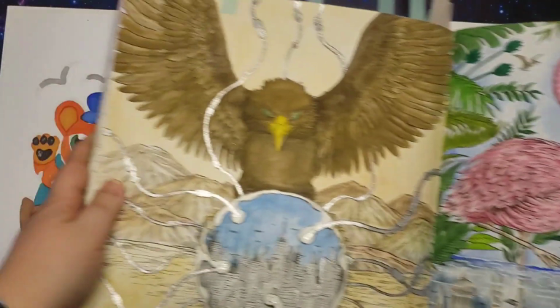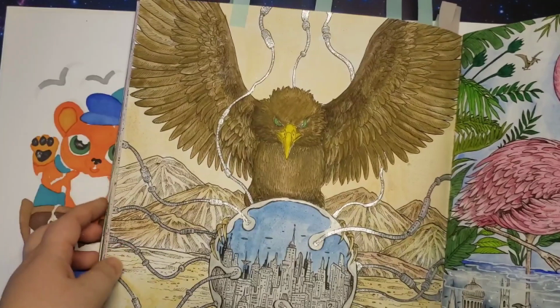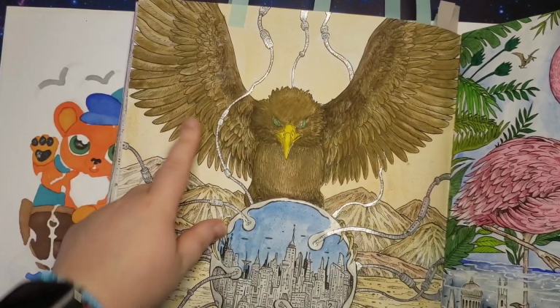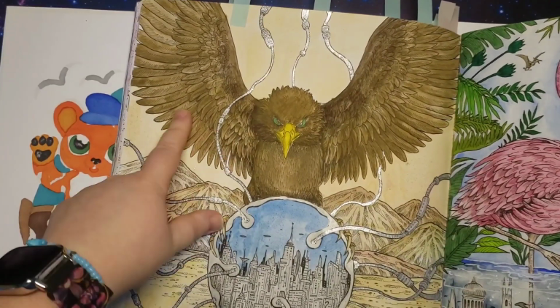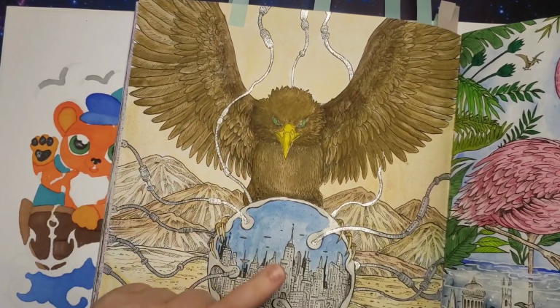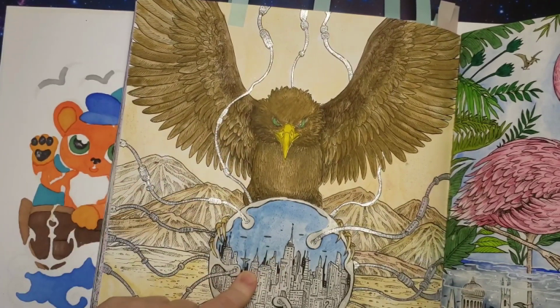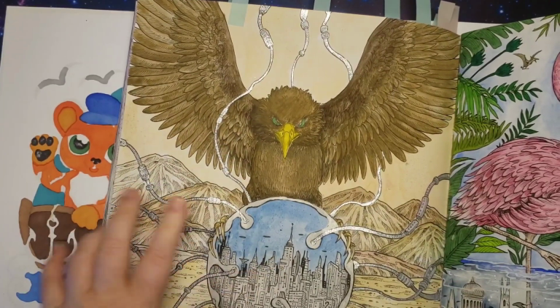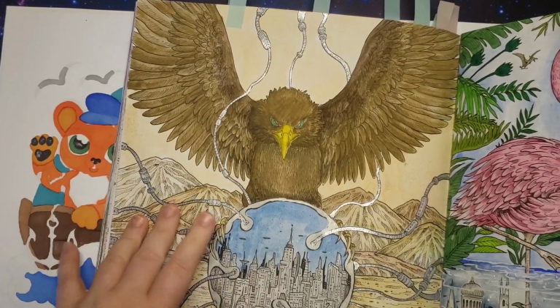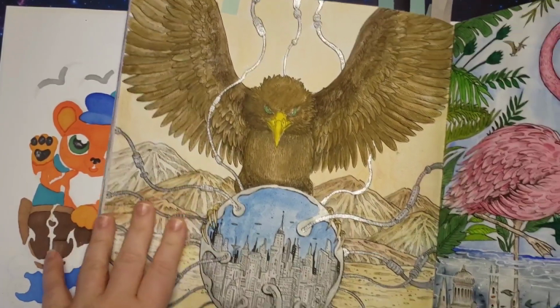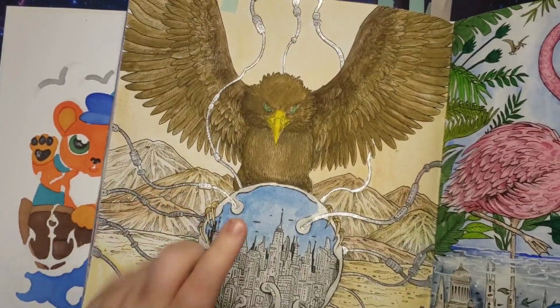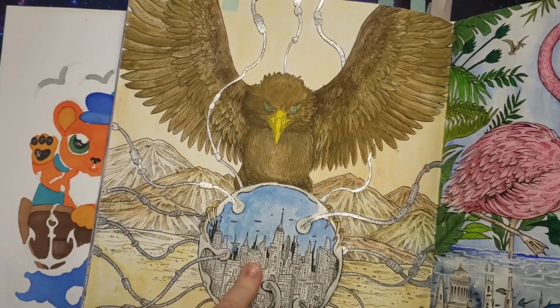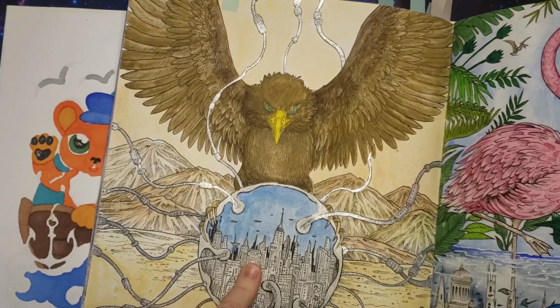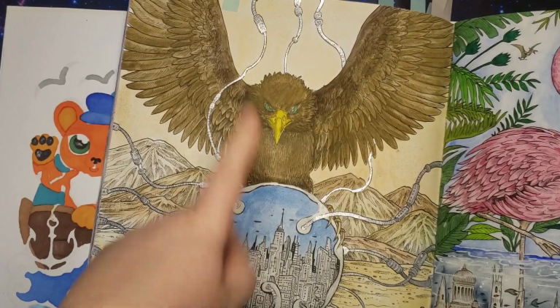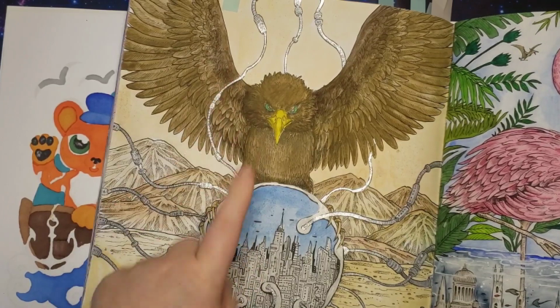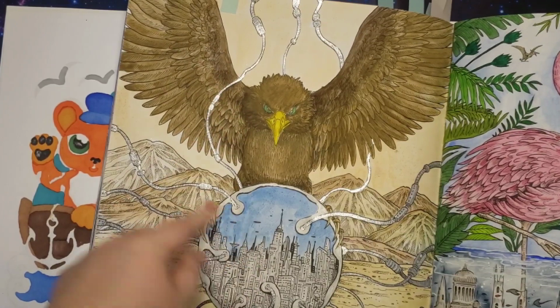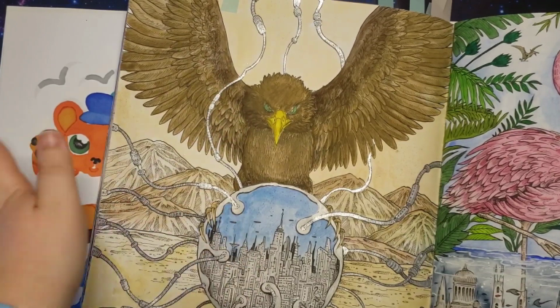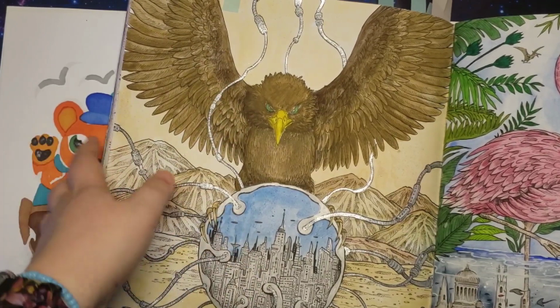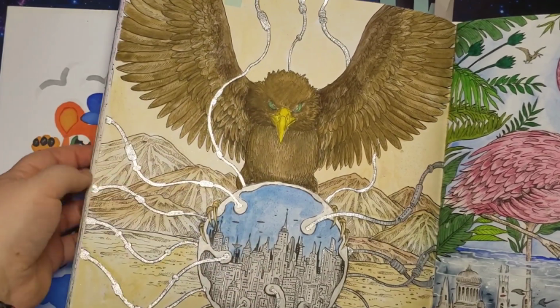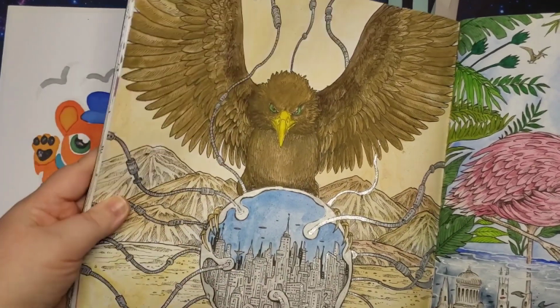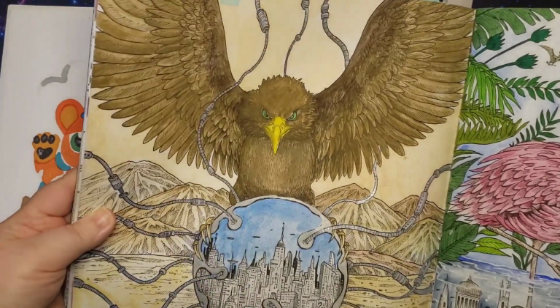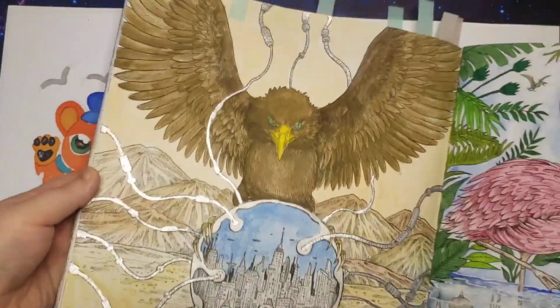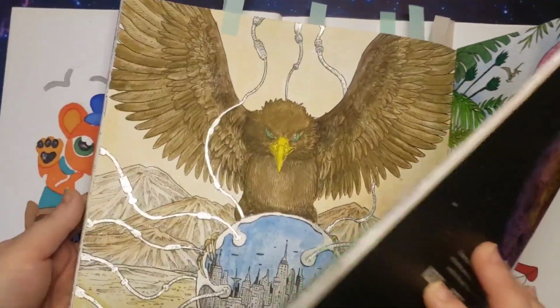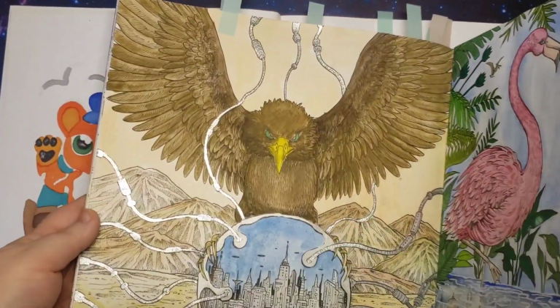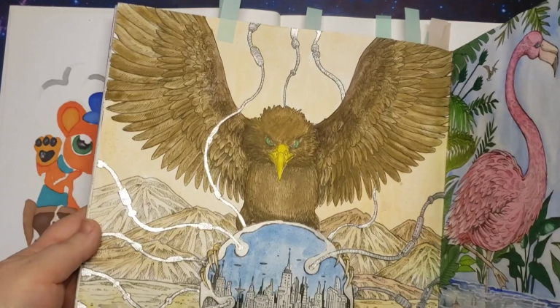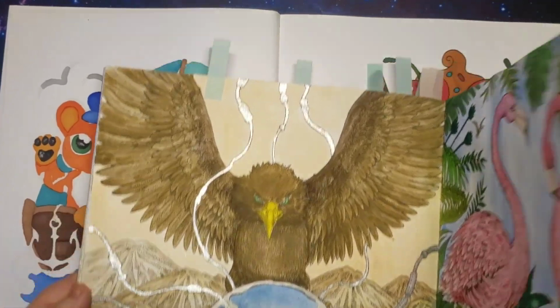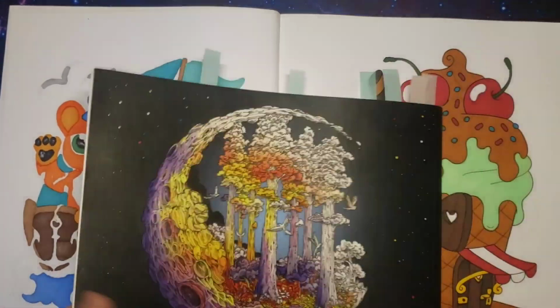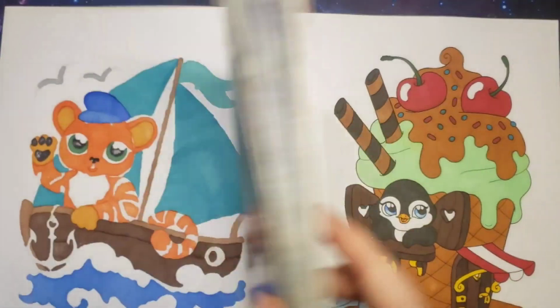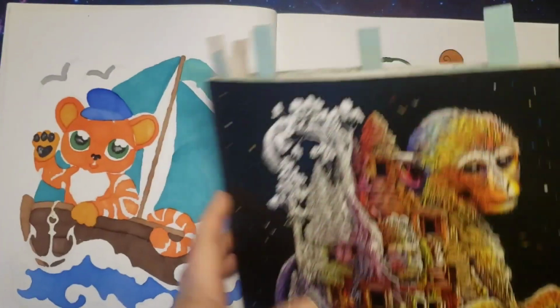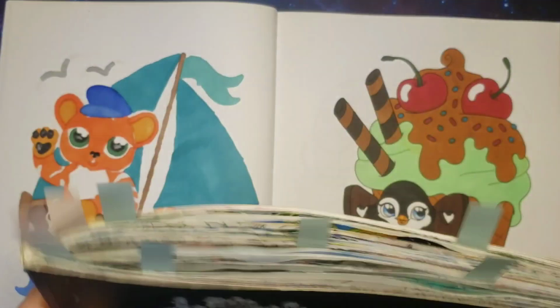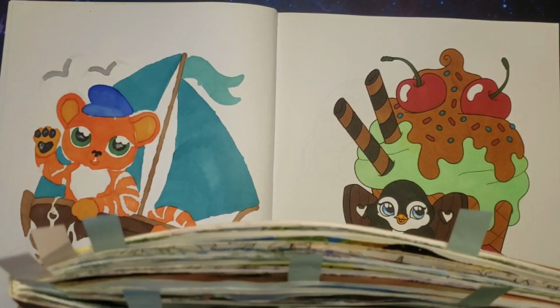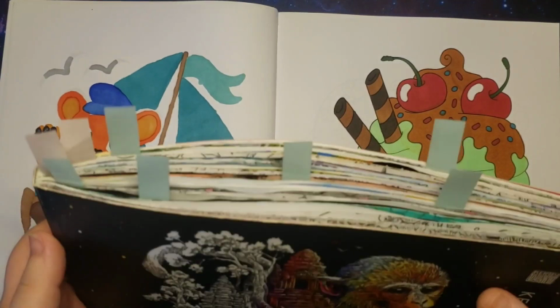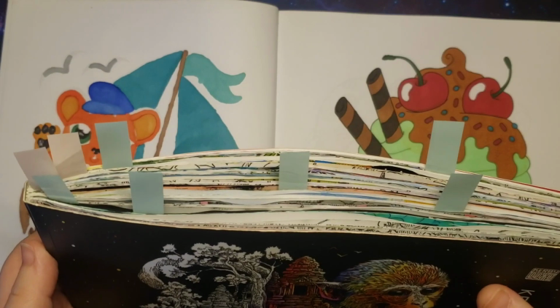Then I did this with gouache, gel pens, and watercolours. And I mostly did this with a four year old sat on my lap, so it's not the greatest. But yeah, this book is growing rather a lot.